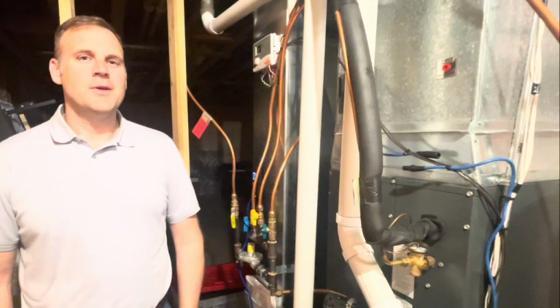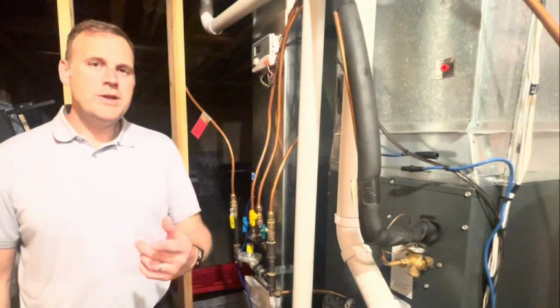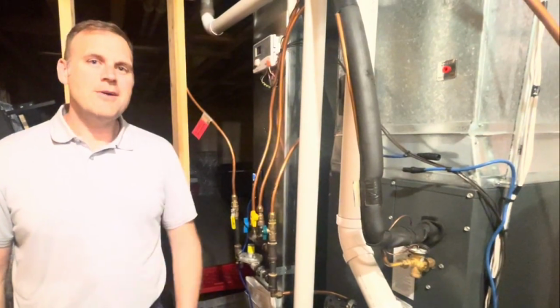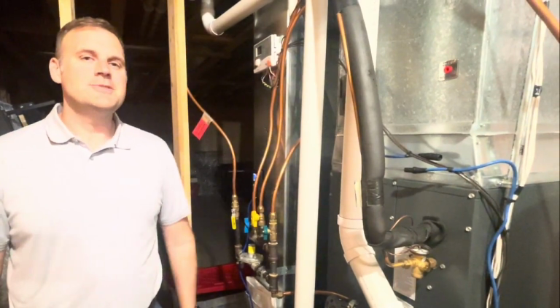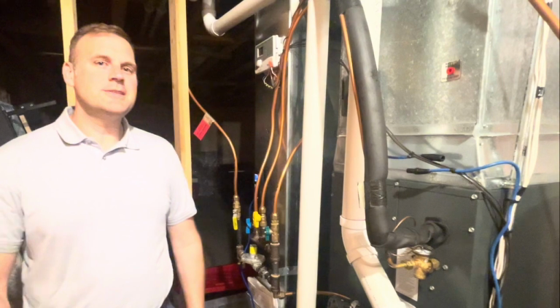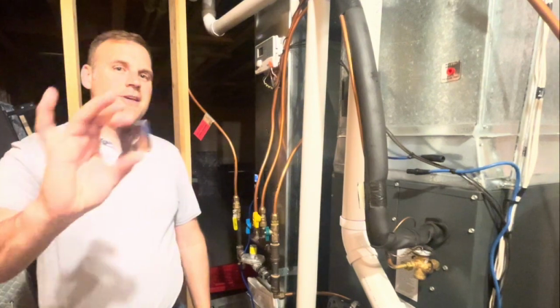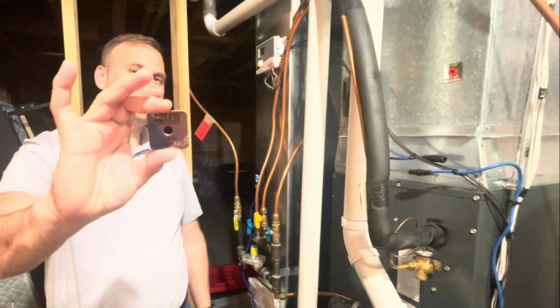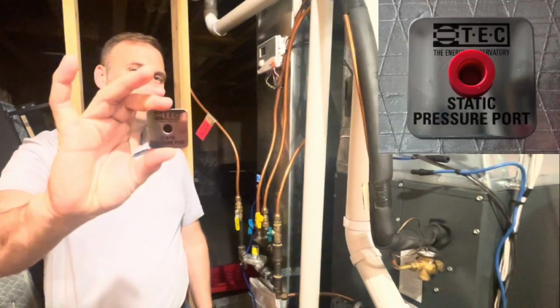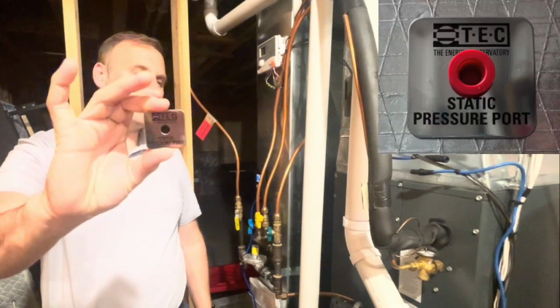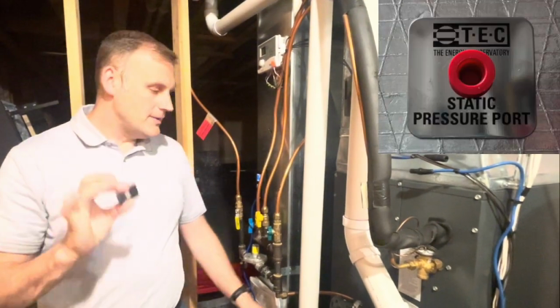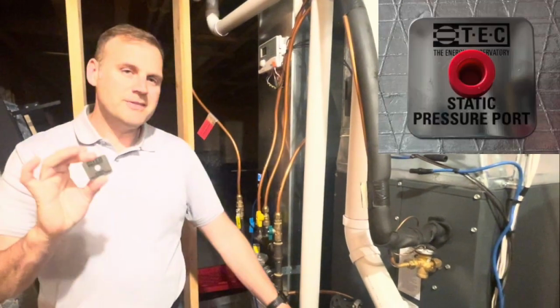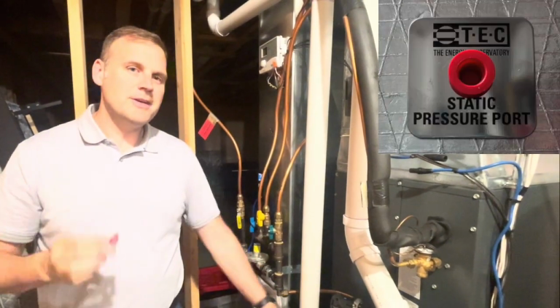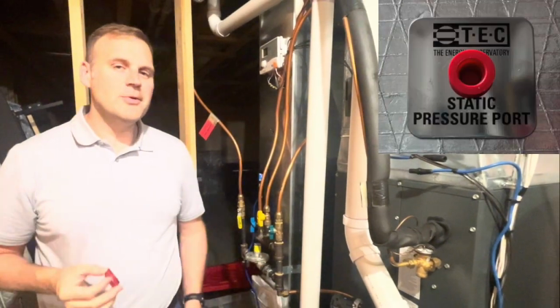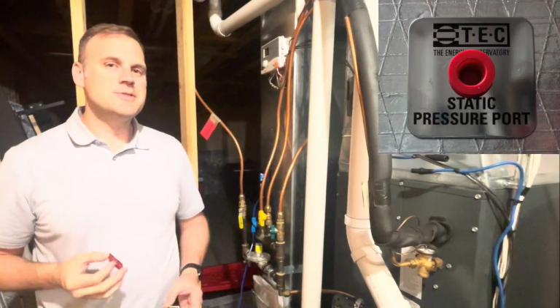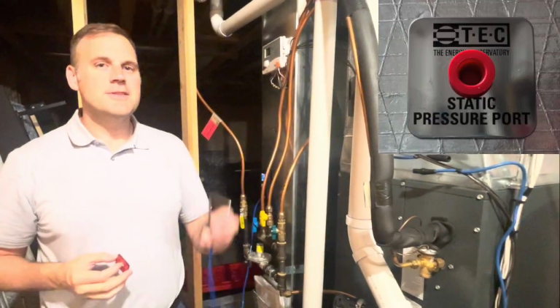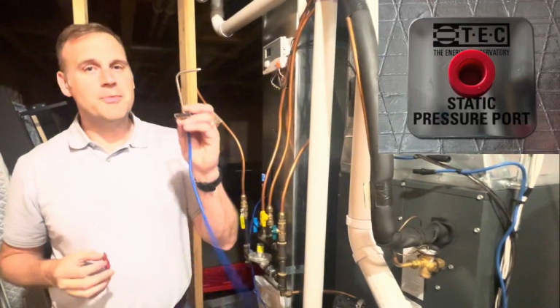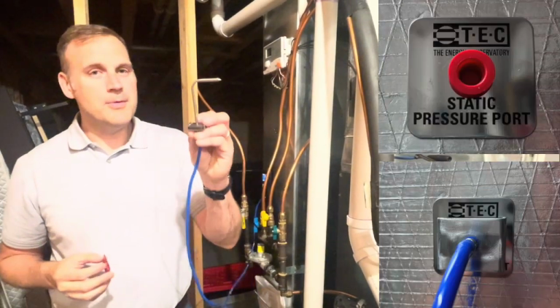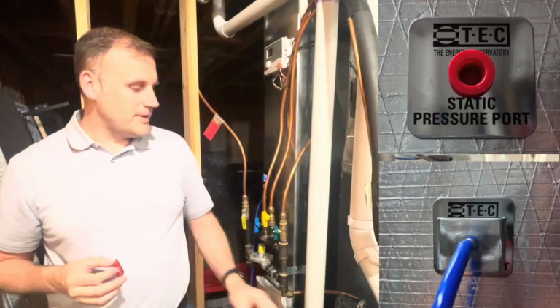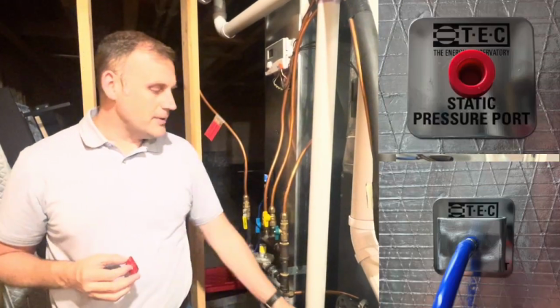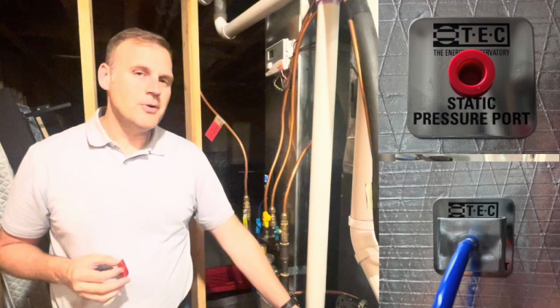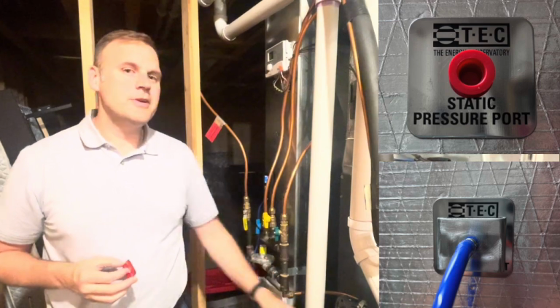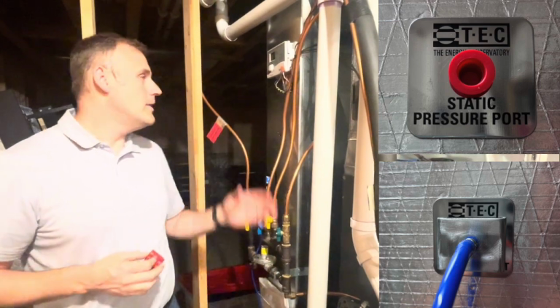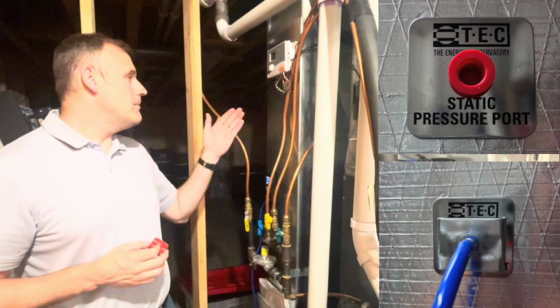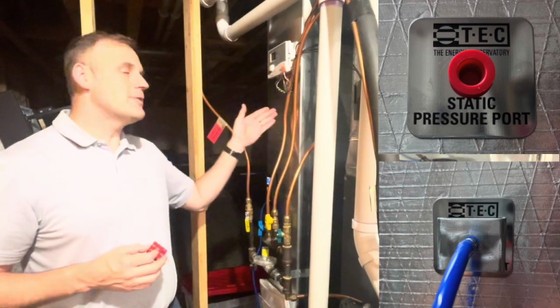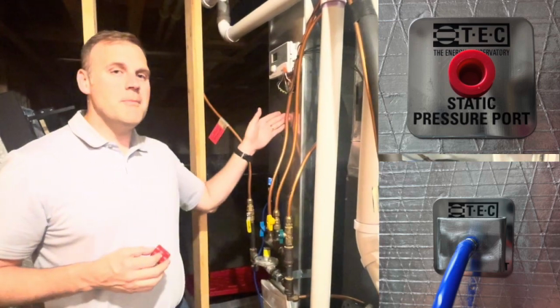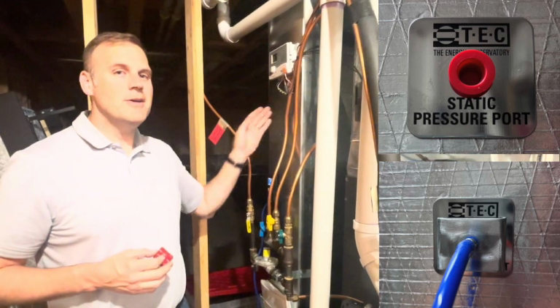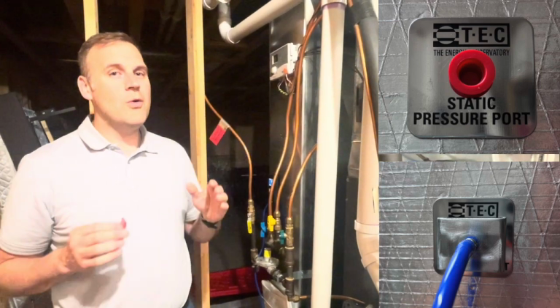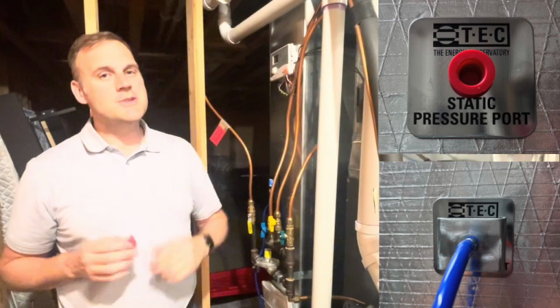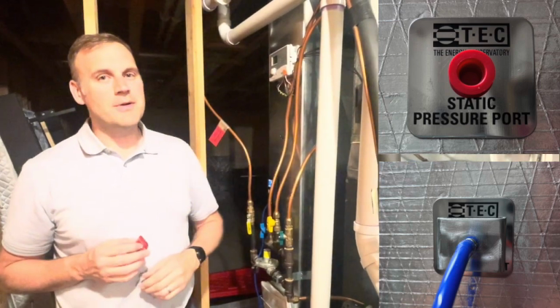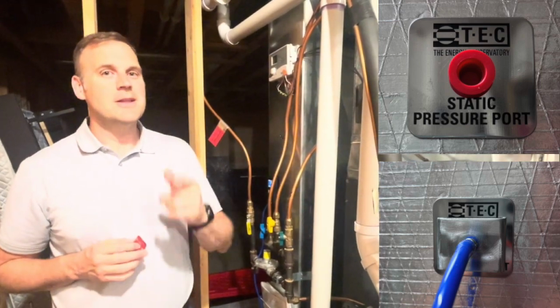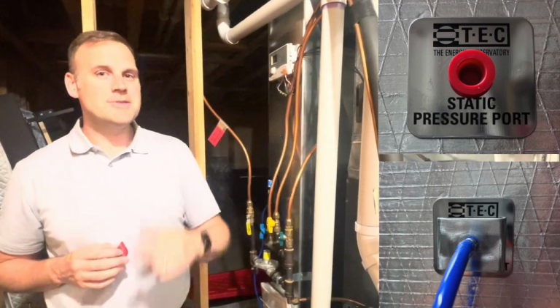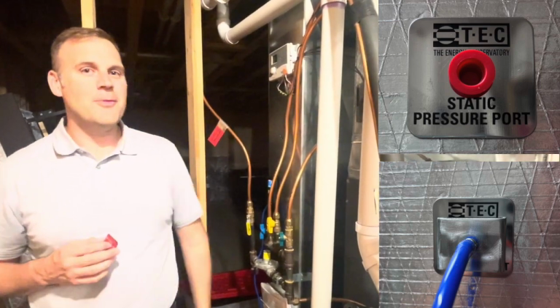We do now, introducing TEC's static pressure port. This accessory is going to ensure that your probe stays in place, whether you're measuring through metal or duct board. Let me show you how it works.